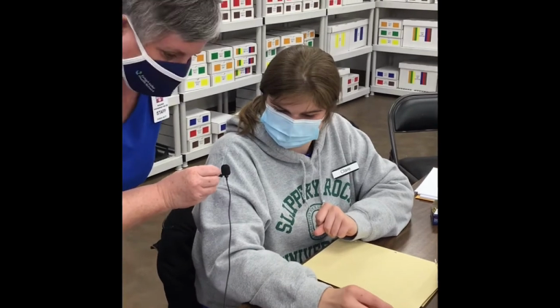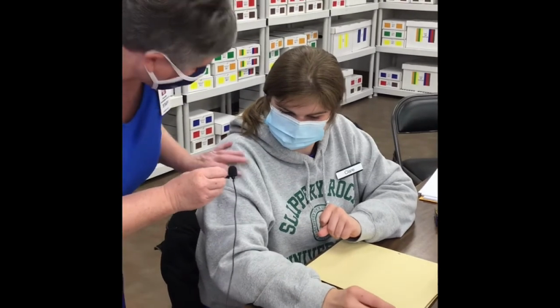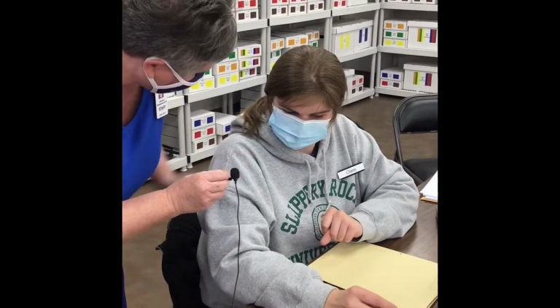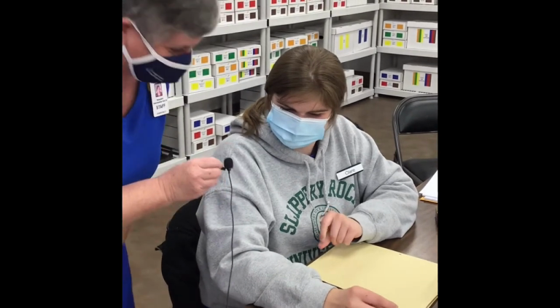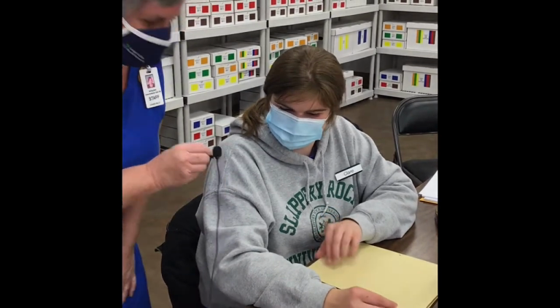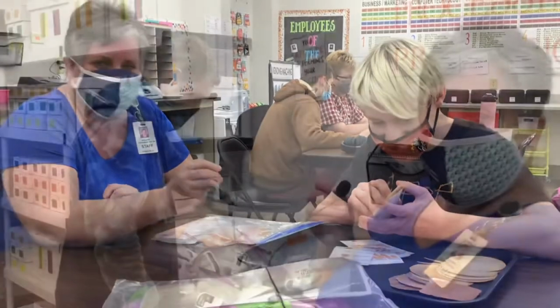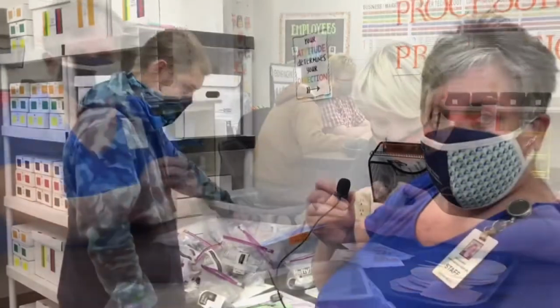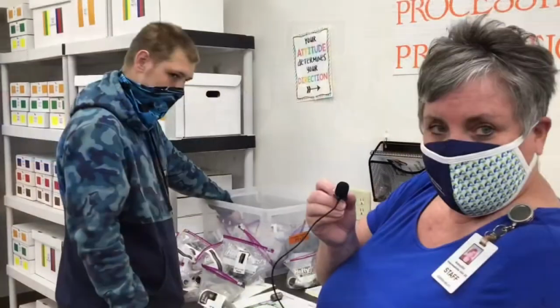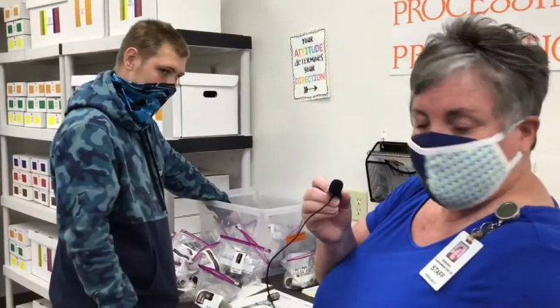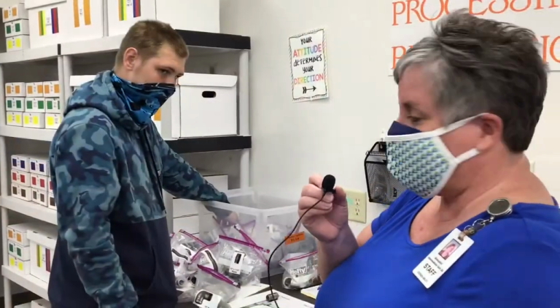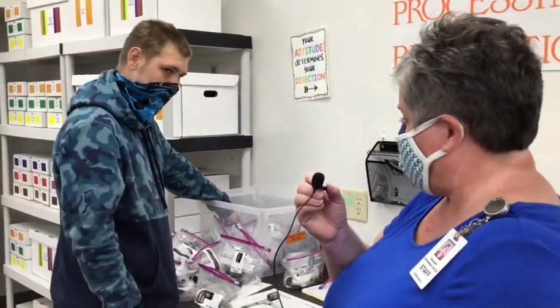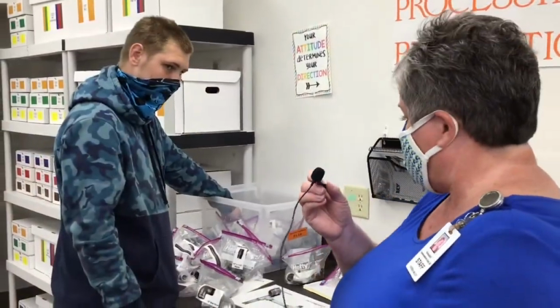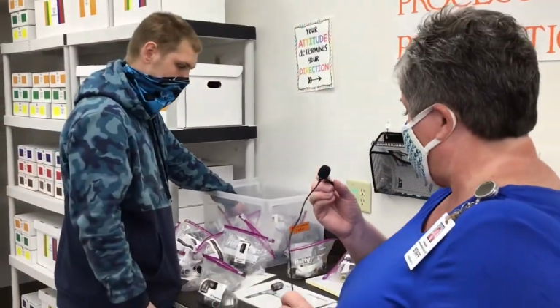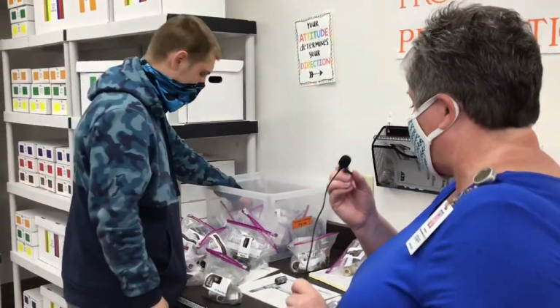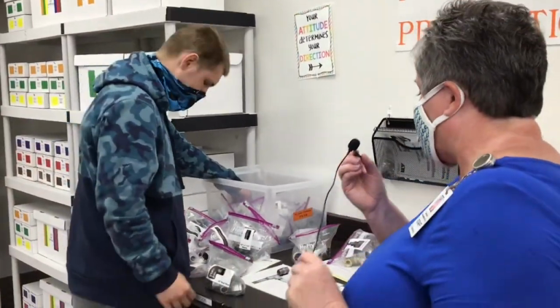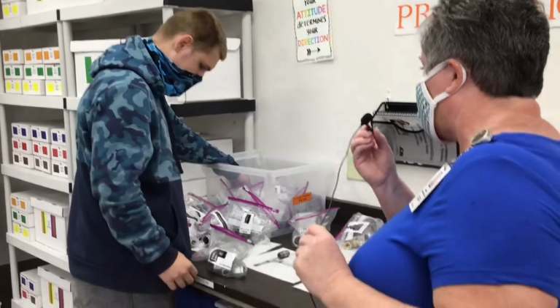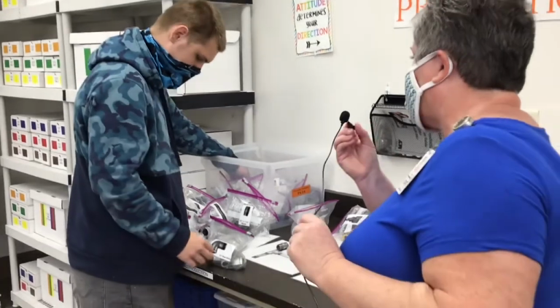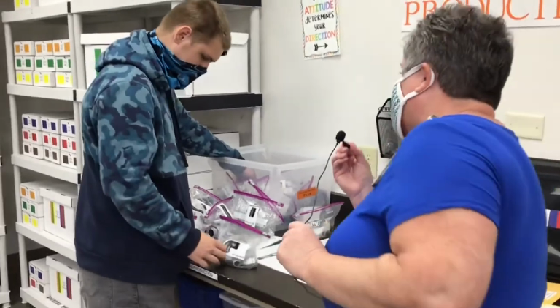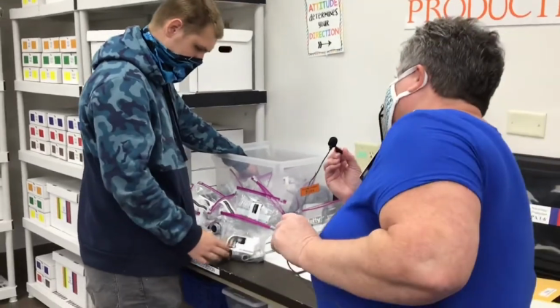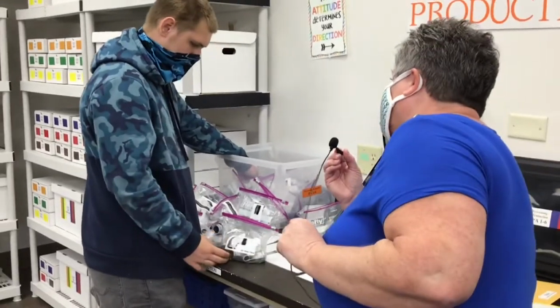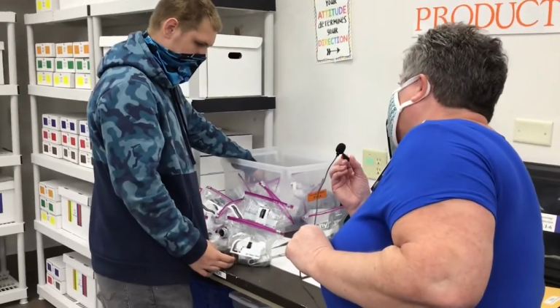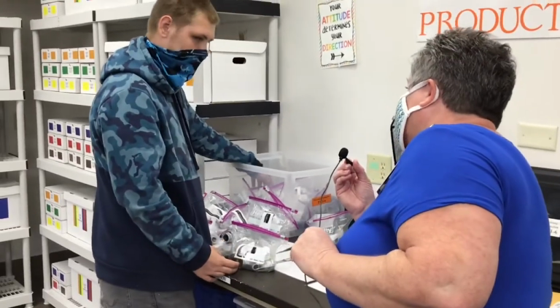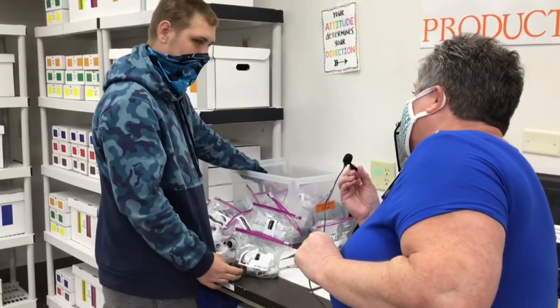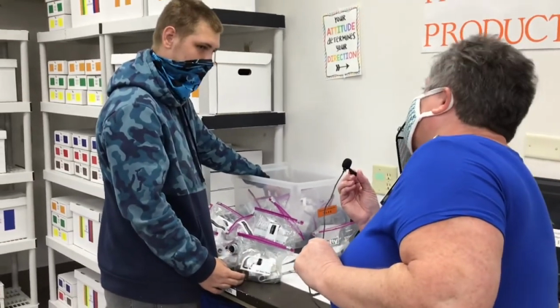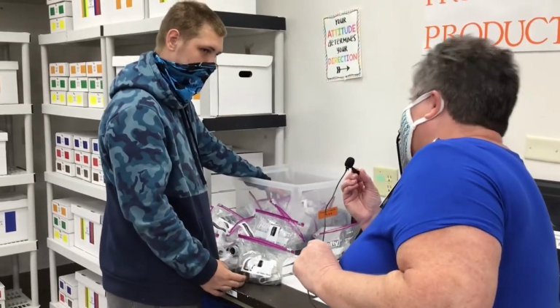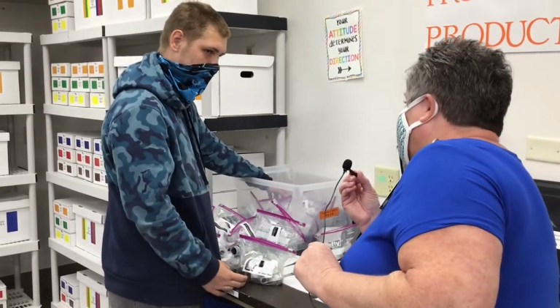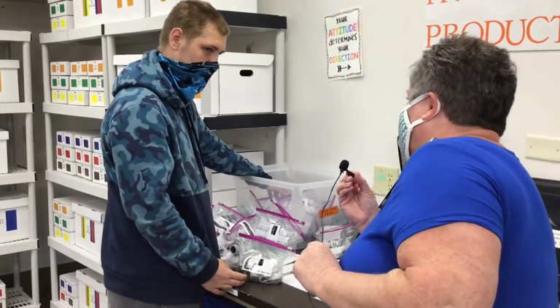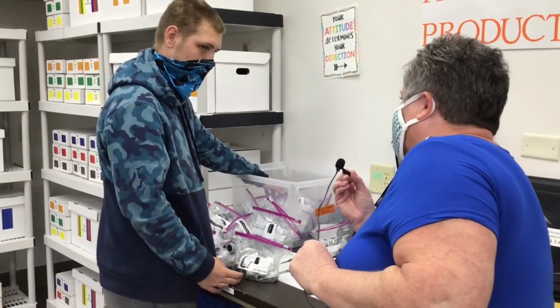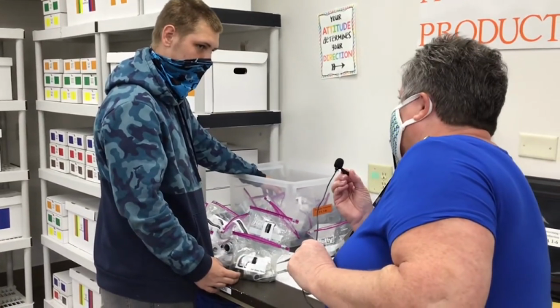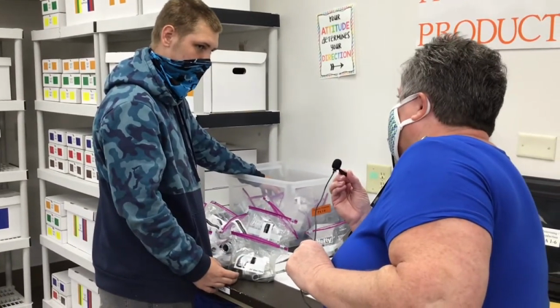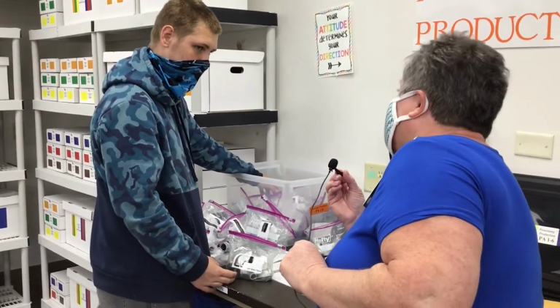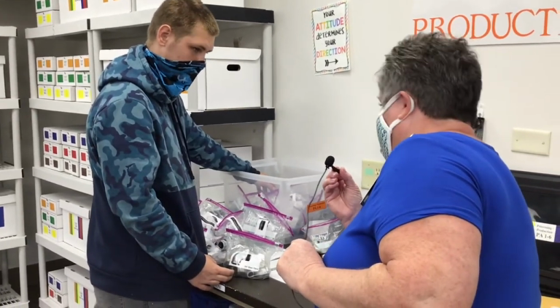Thank you so much, Claire. We're with another employee in our Pays Lab — this is Tyrell. Tyrell, what district are you from? Williams Valley.